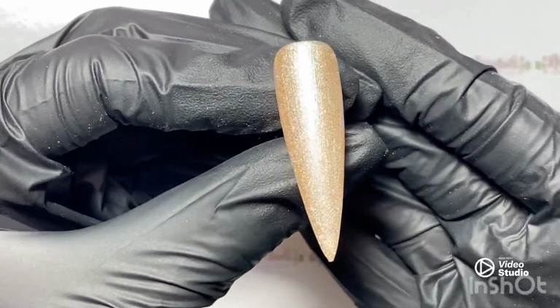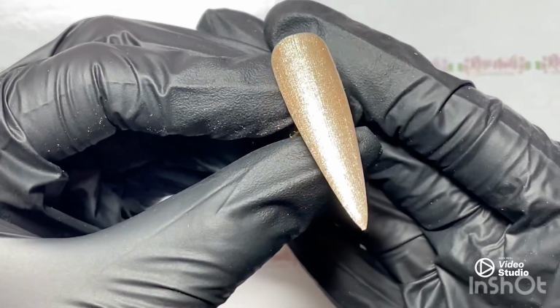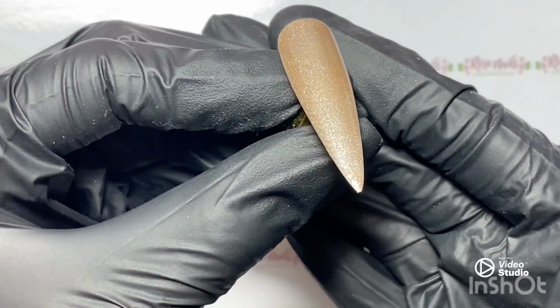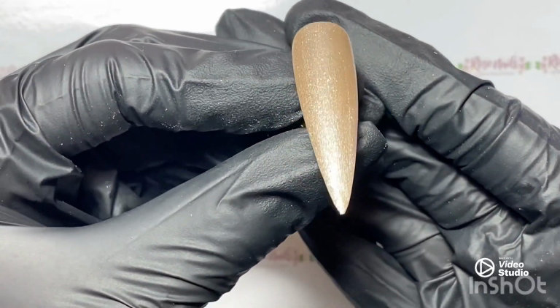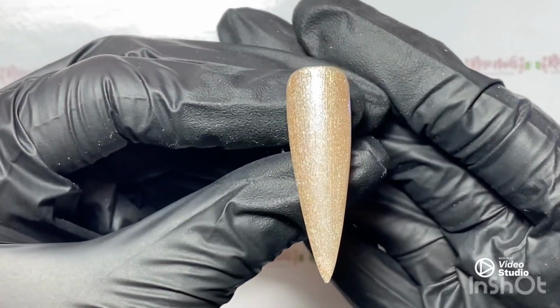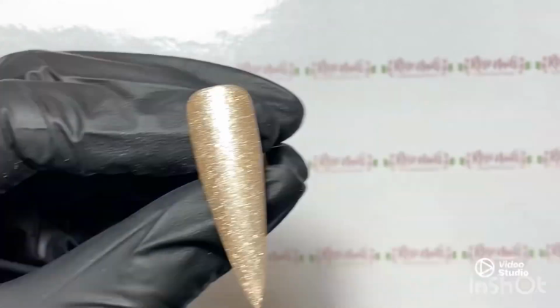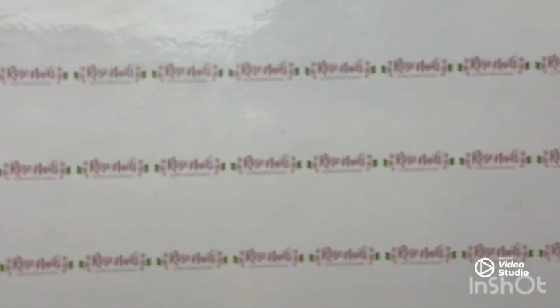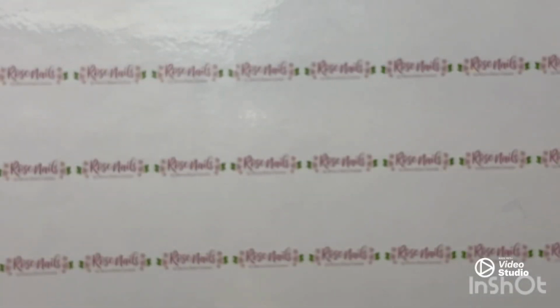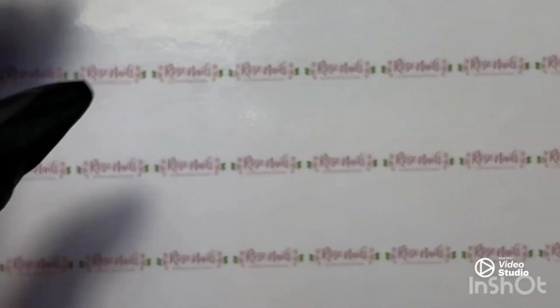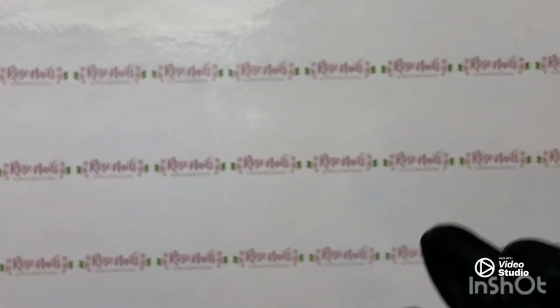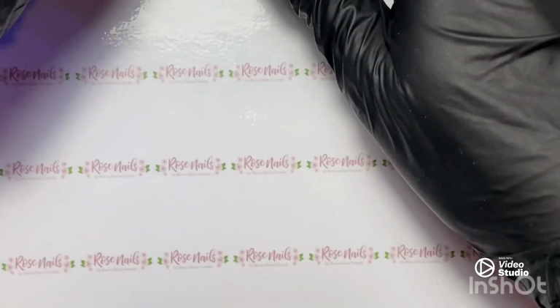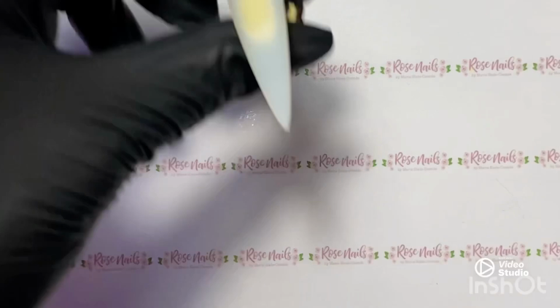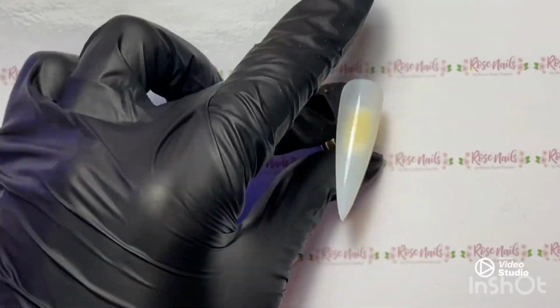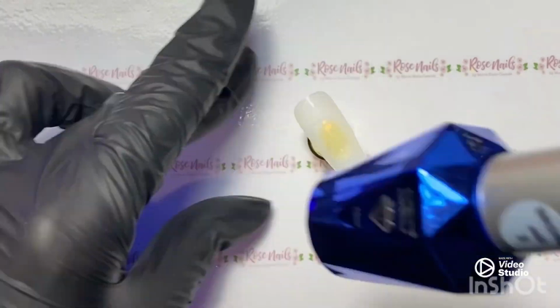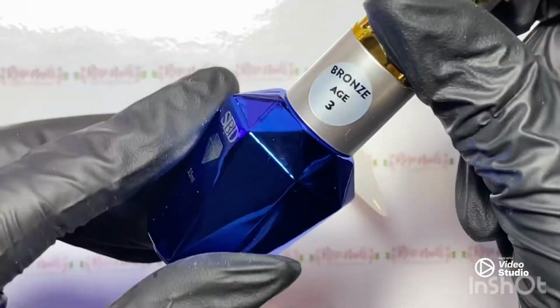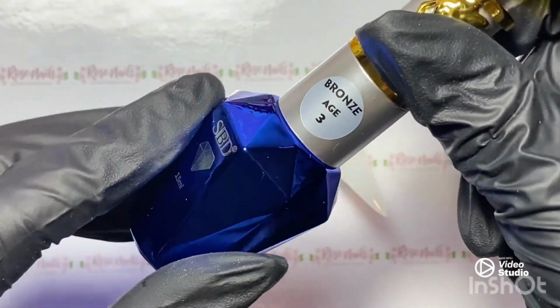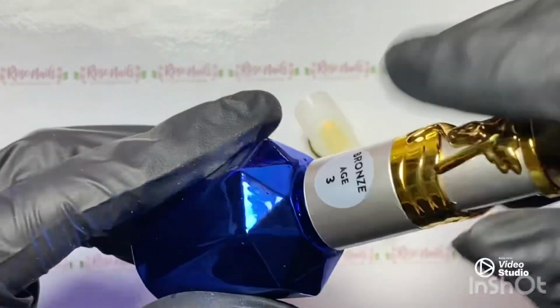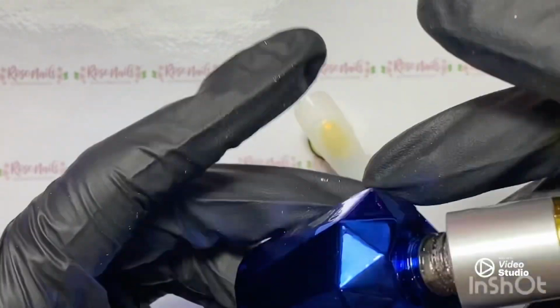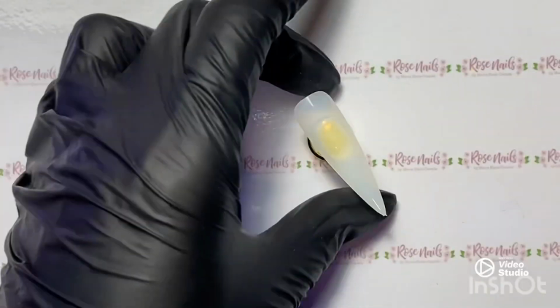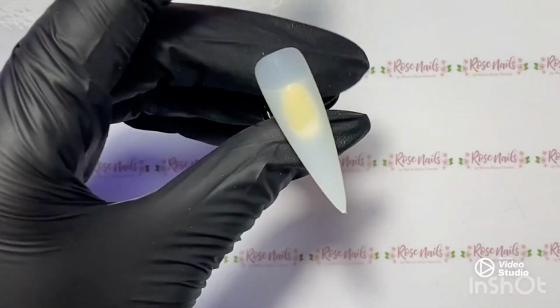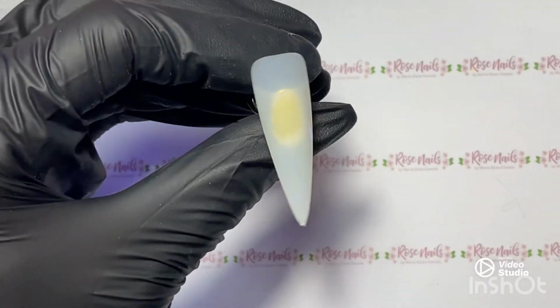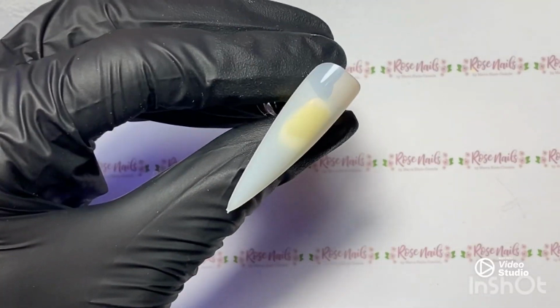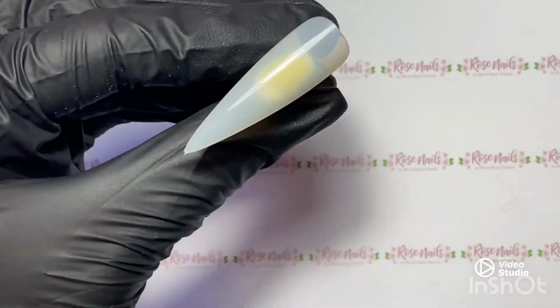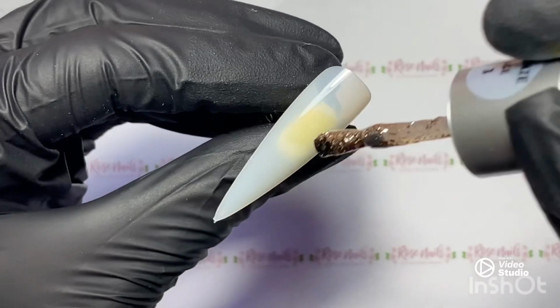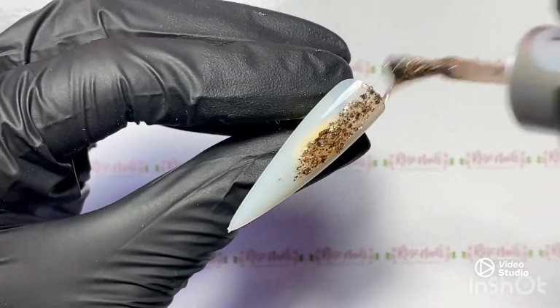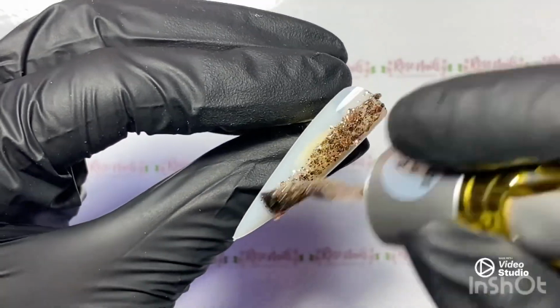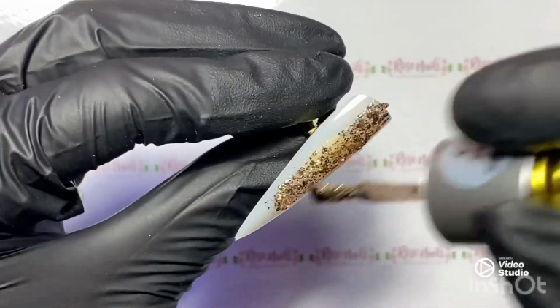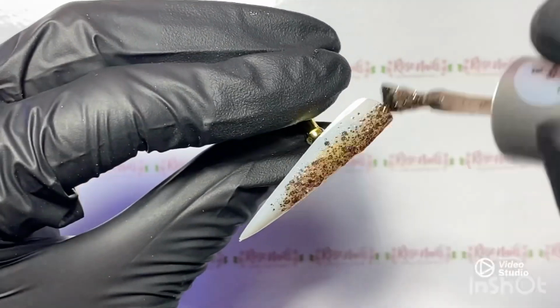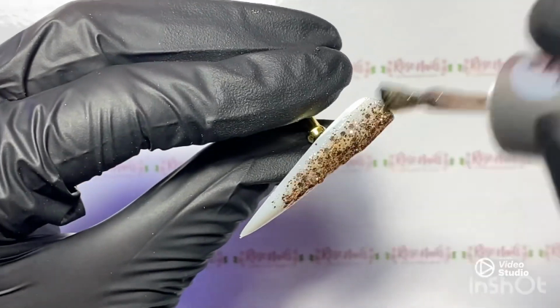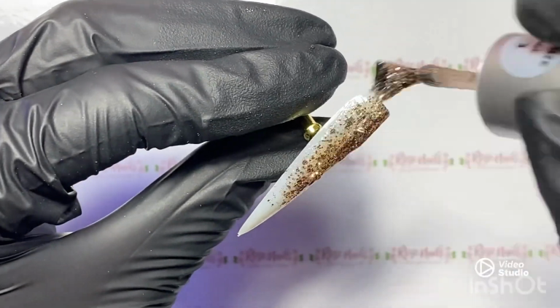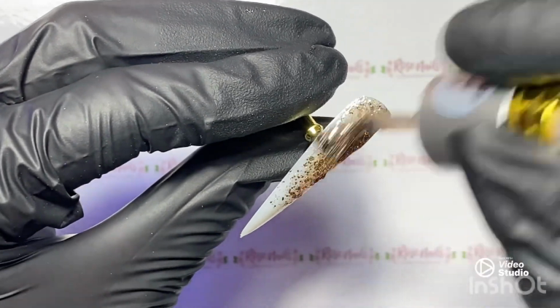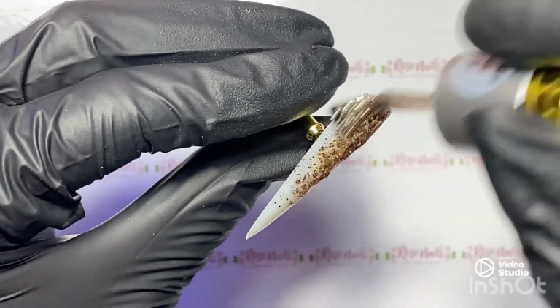I'm going to do two coats of colour on each of these and then I'll top coat them at the end, but I don't show the top coat because otherwise it takes forever. I just want to show you these colours nice and quickly and then I will do an artwork video with them as well.